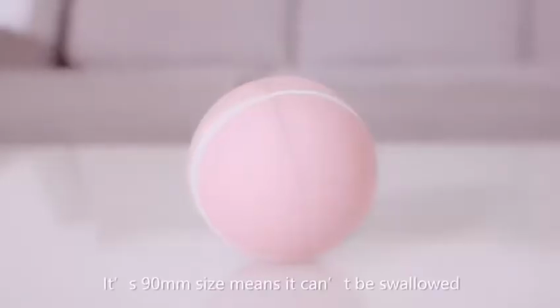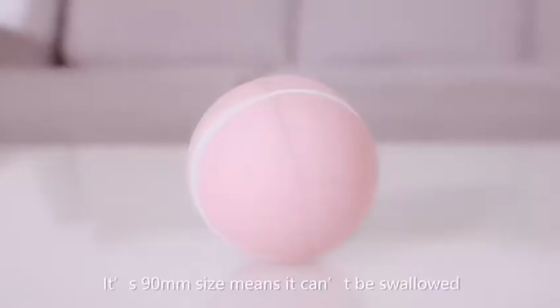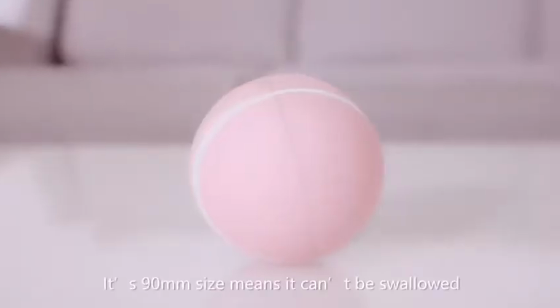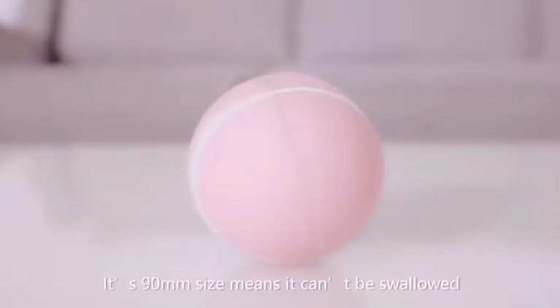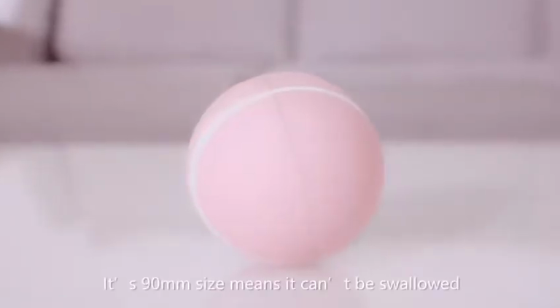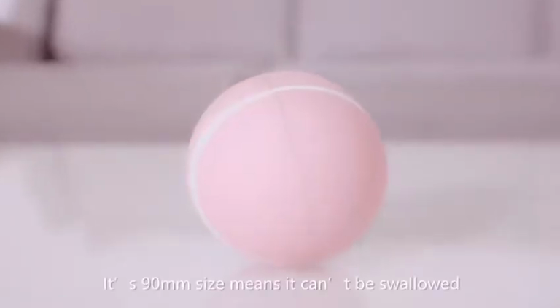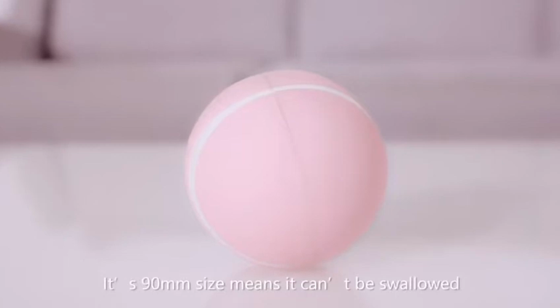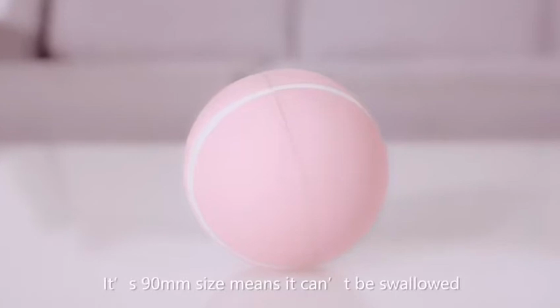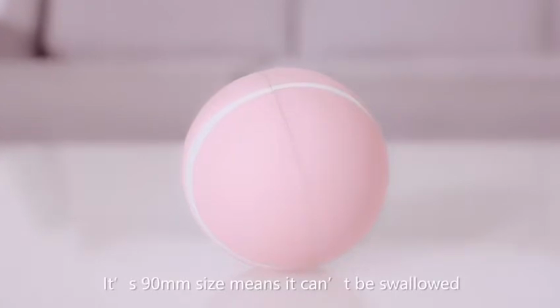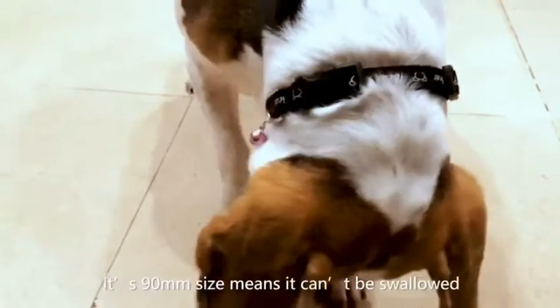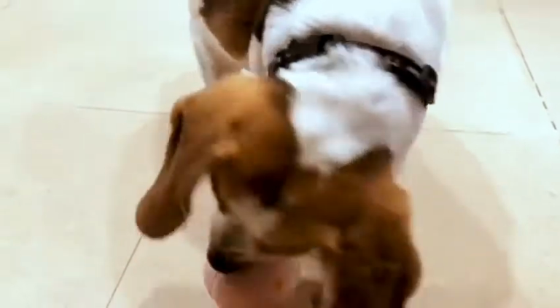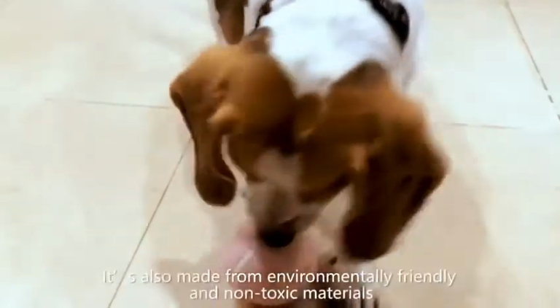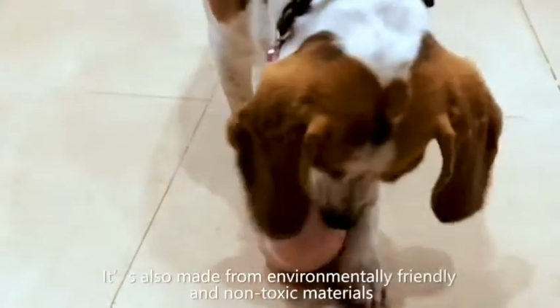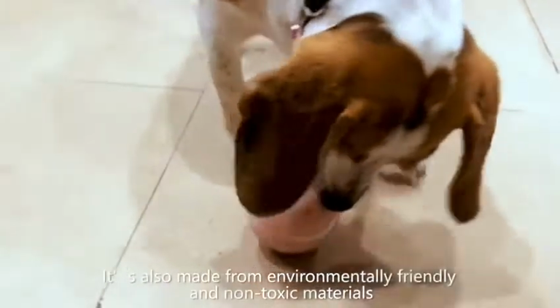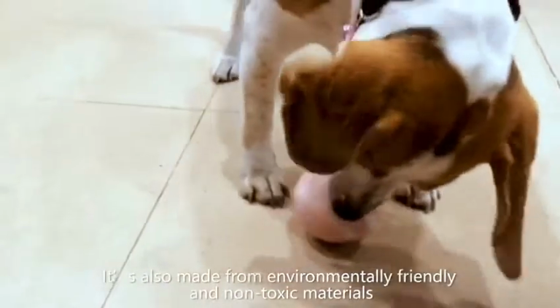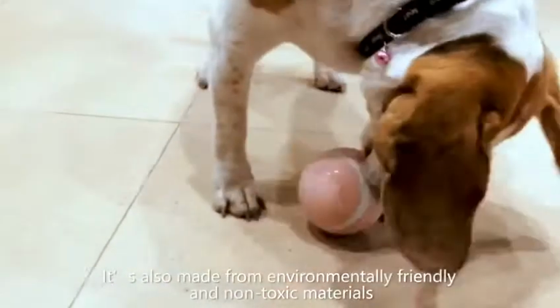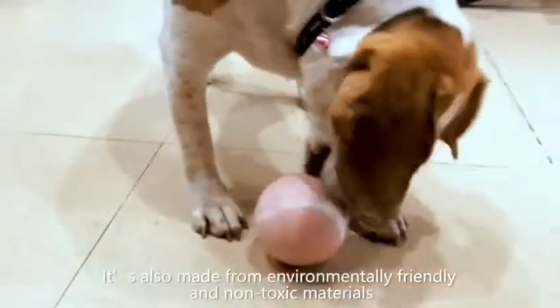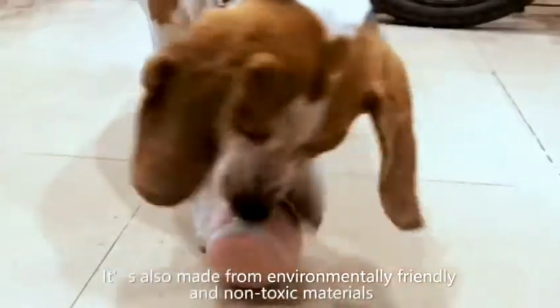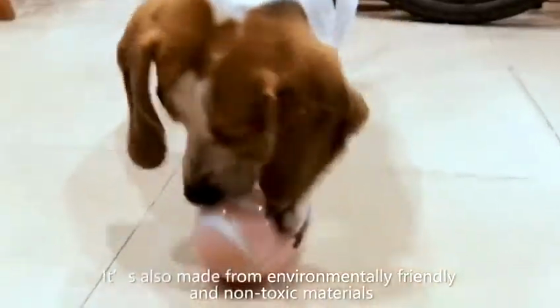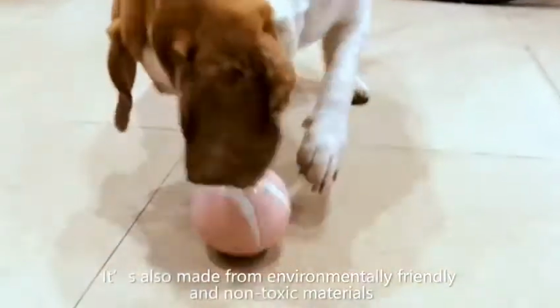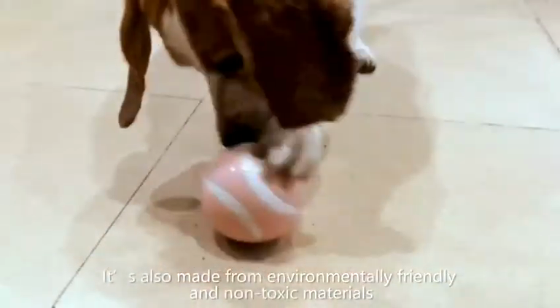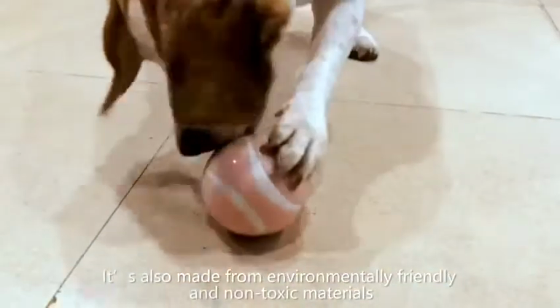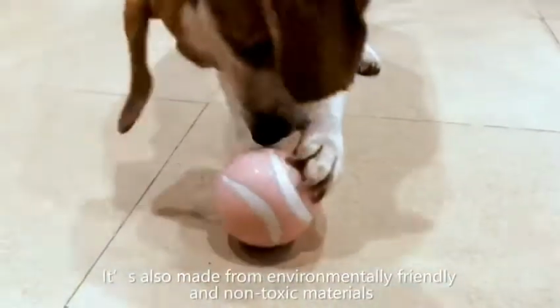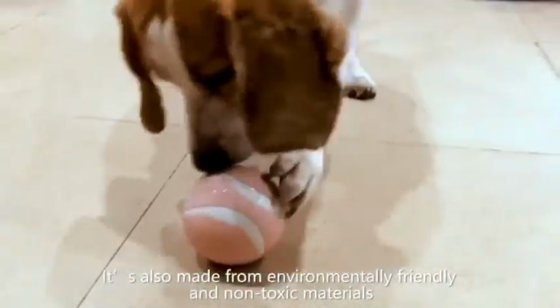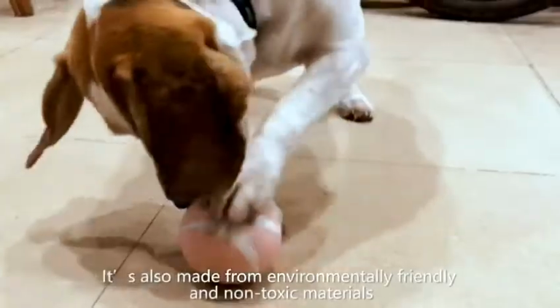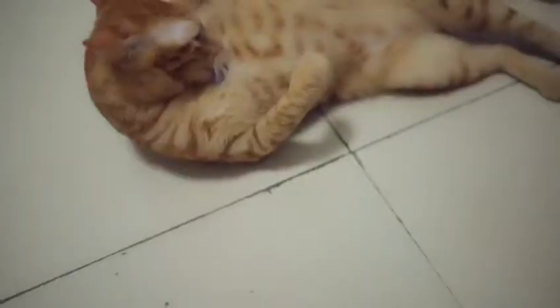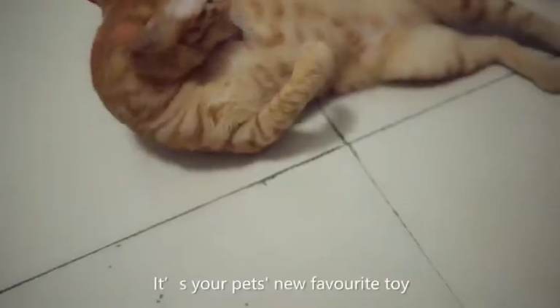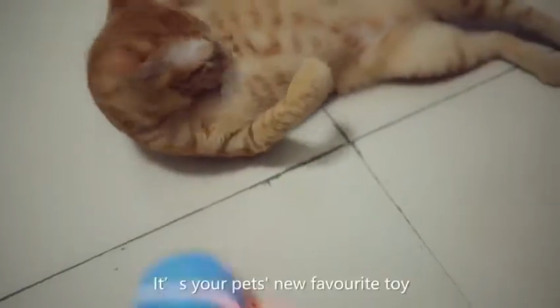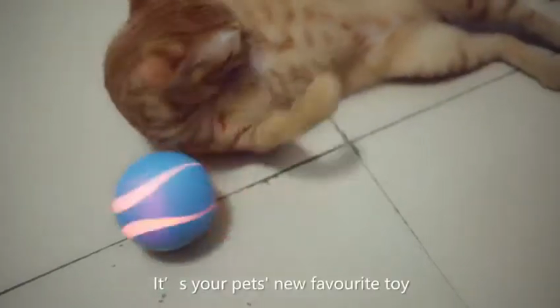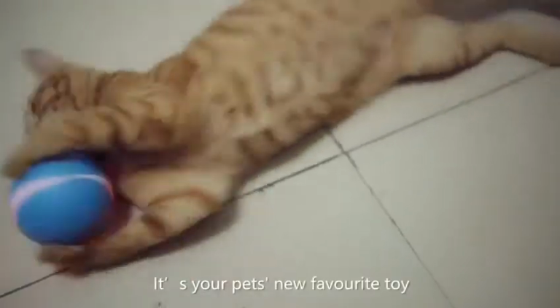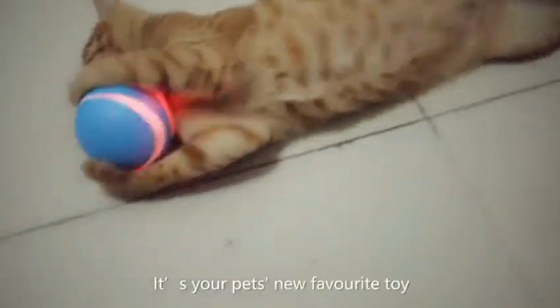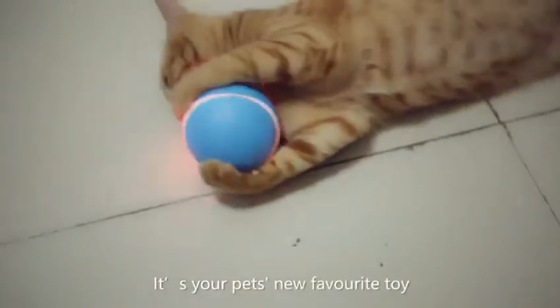Its 90mm size means it can't be swallowed. It's also made from environmentally friendly and non-toxic materials. It's your pet's new favorite toy.